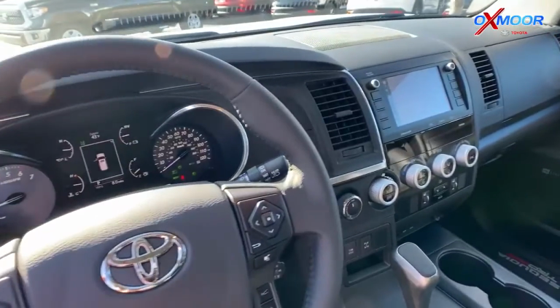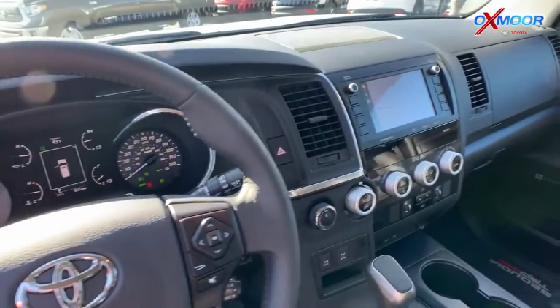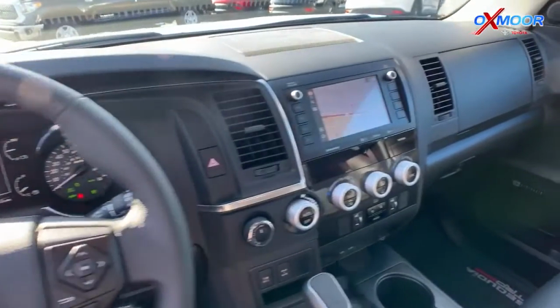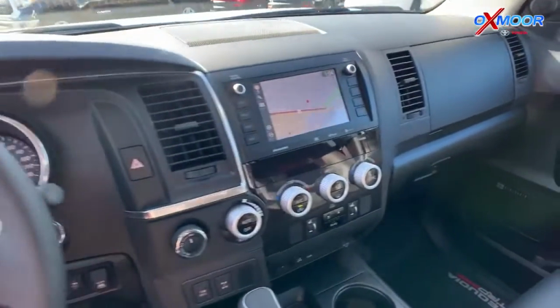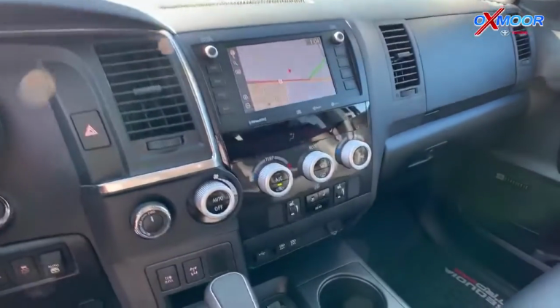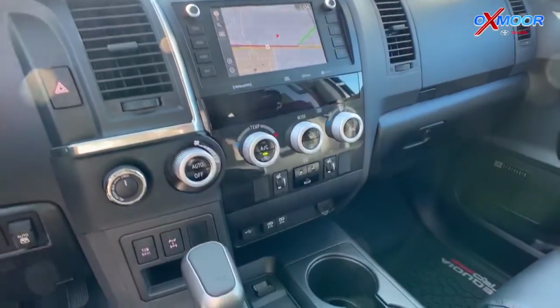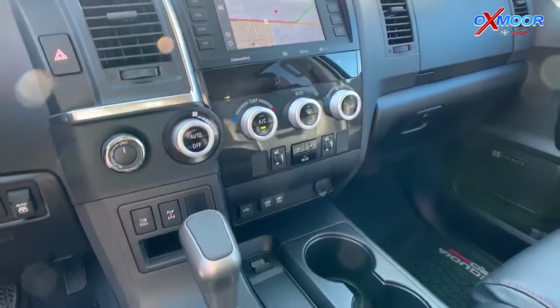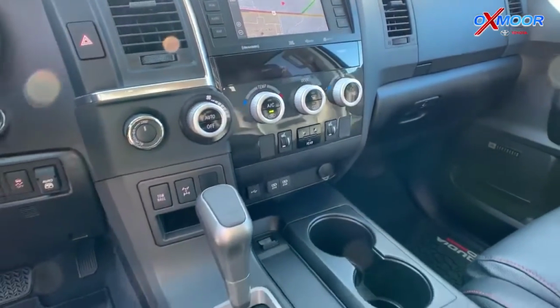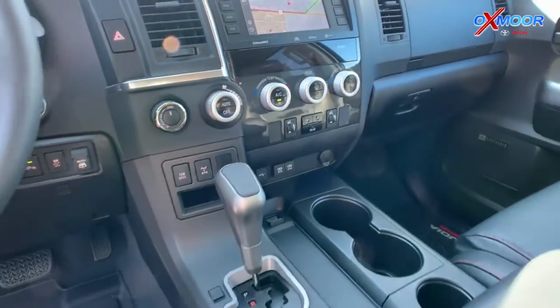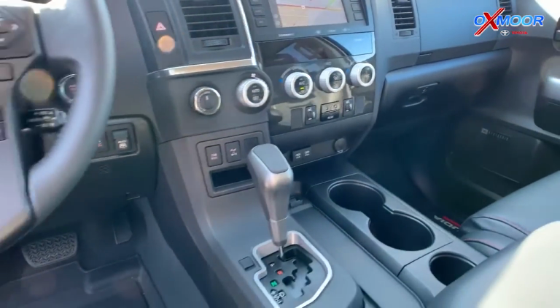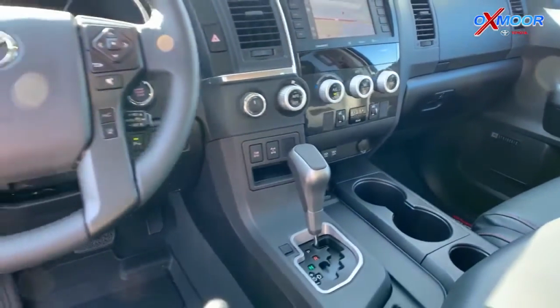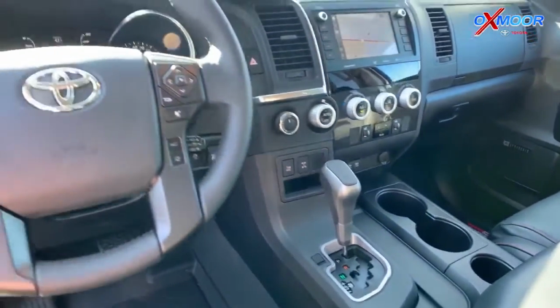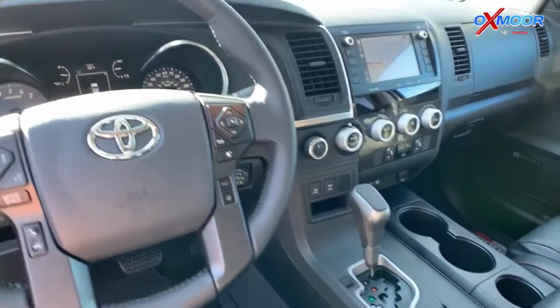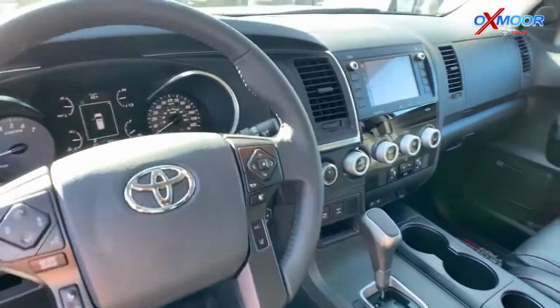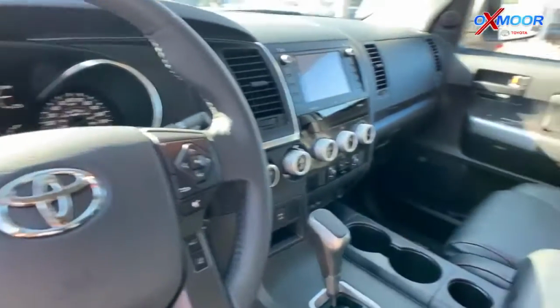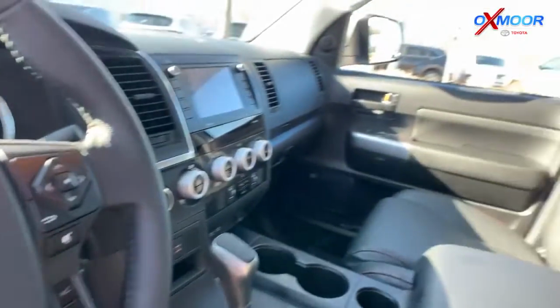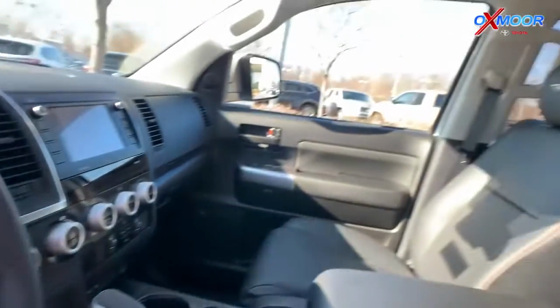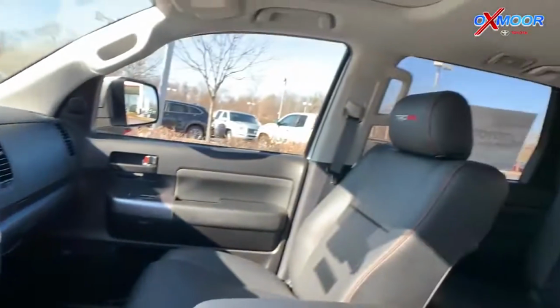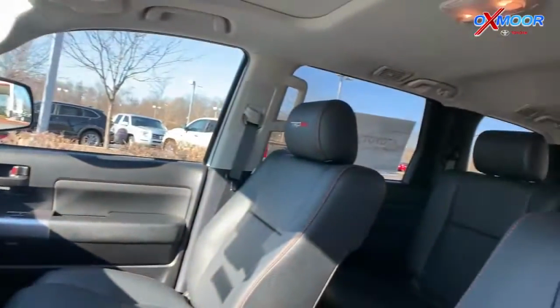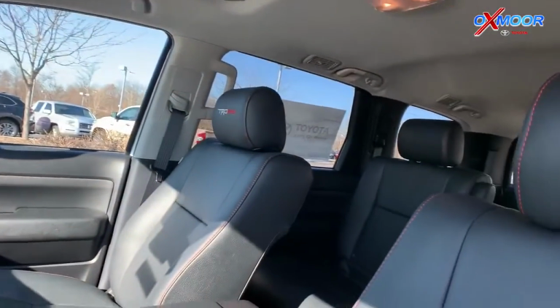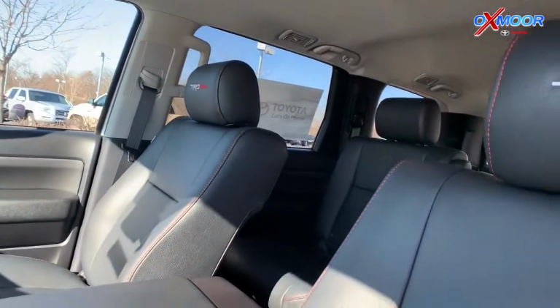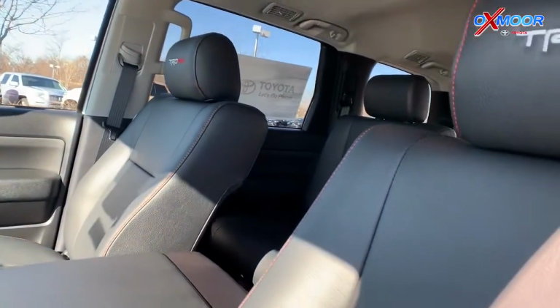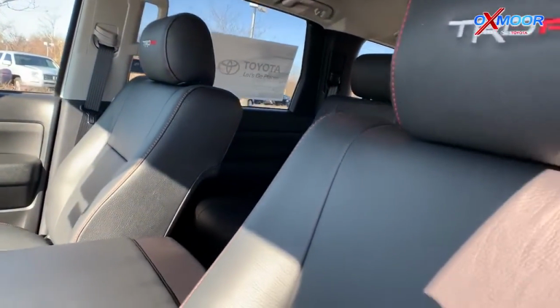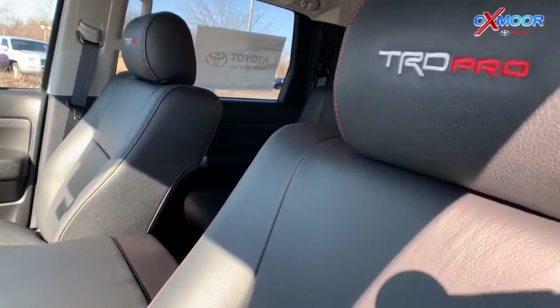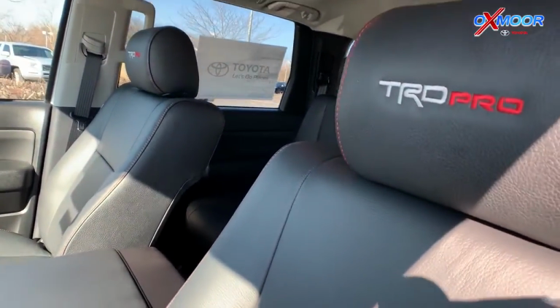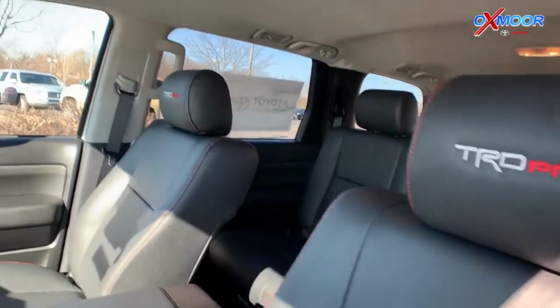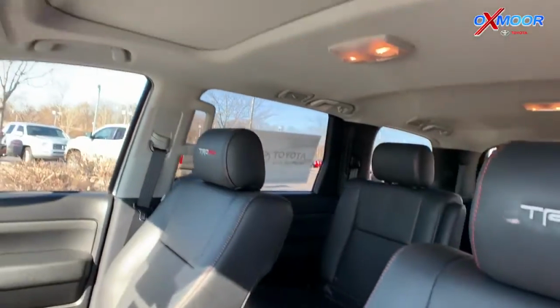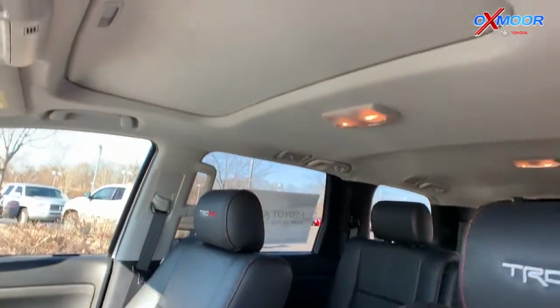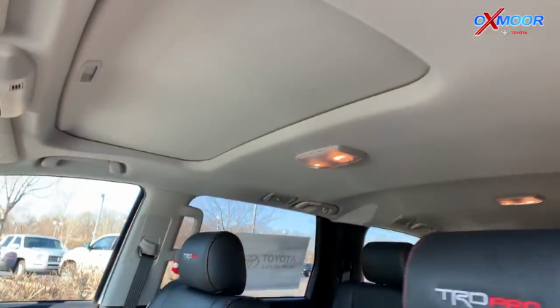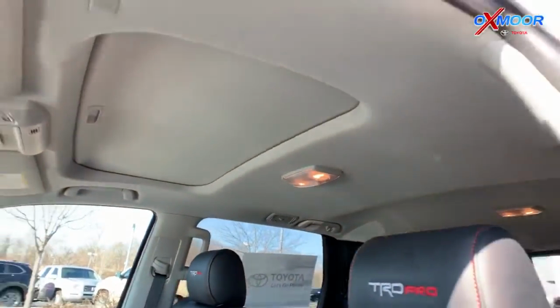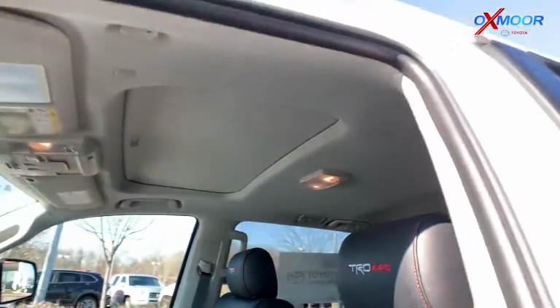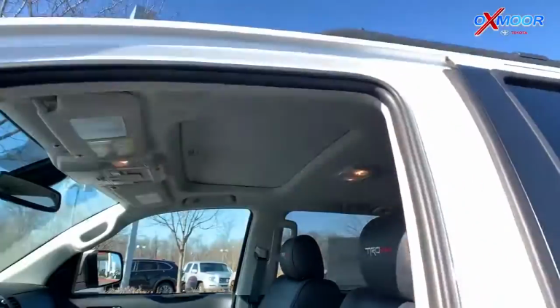It also has great technology — you've got Apple CarPlay, Android Auto, and navigation built into this one. TRD badging is everywhere: you've got that red TRD Pro on the seats, on the door handle, and on the mats.